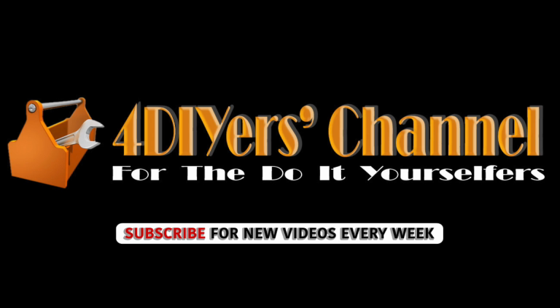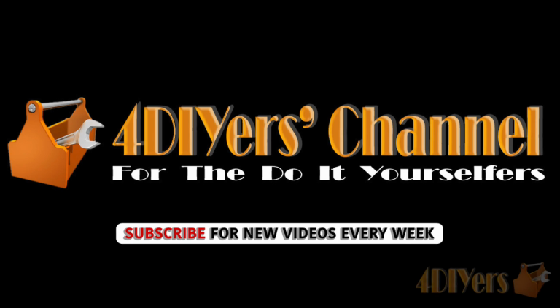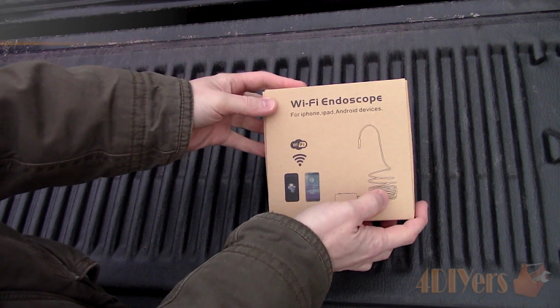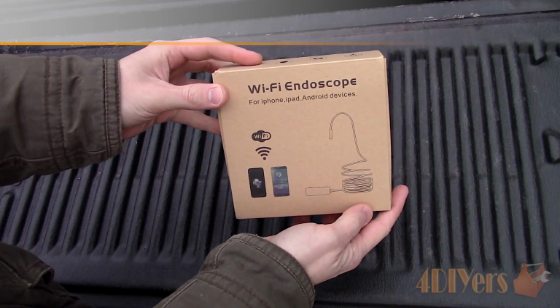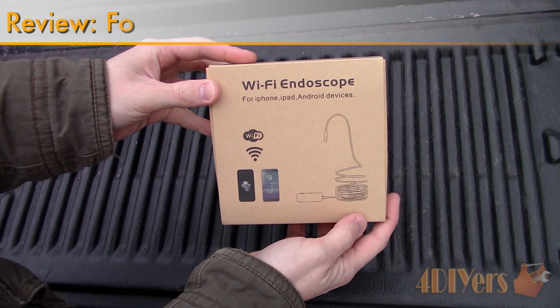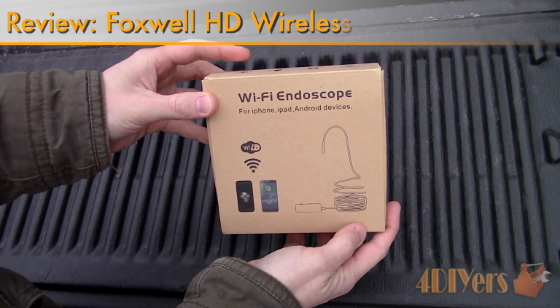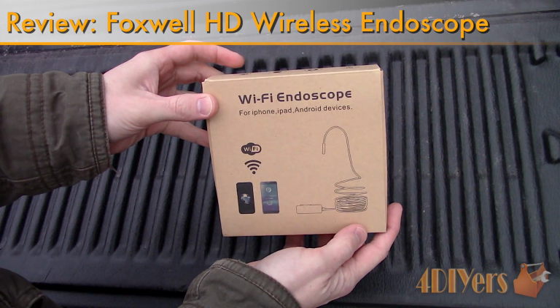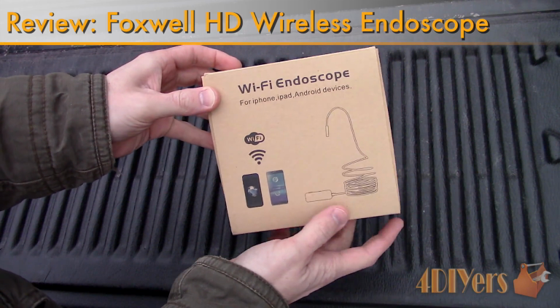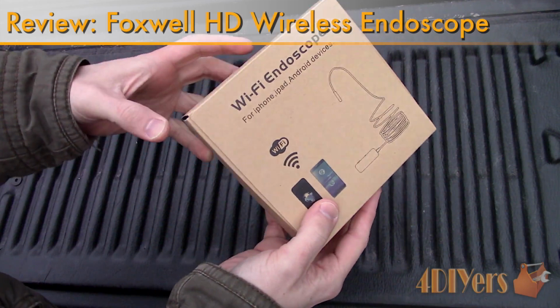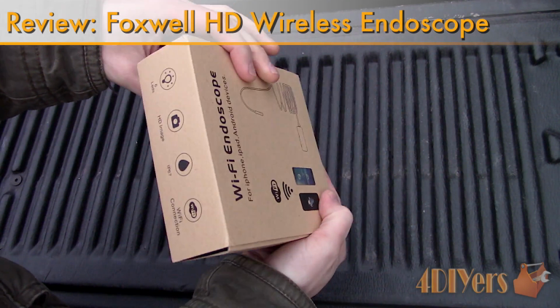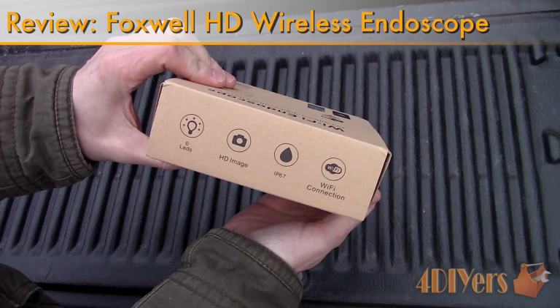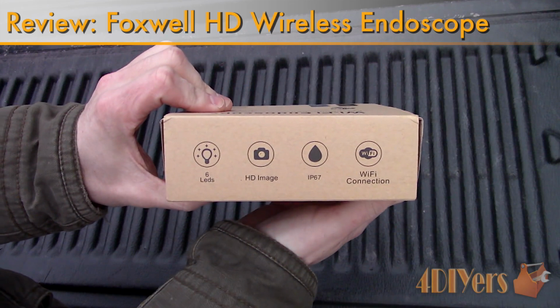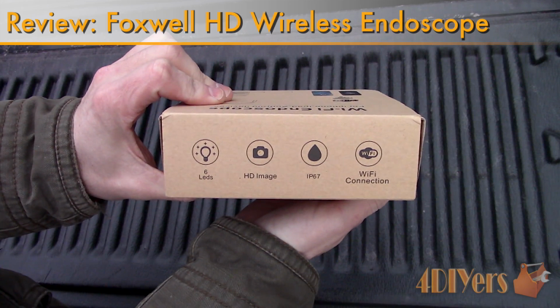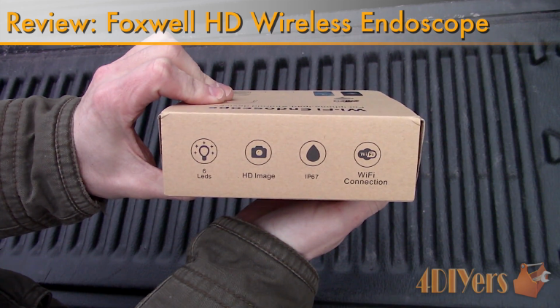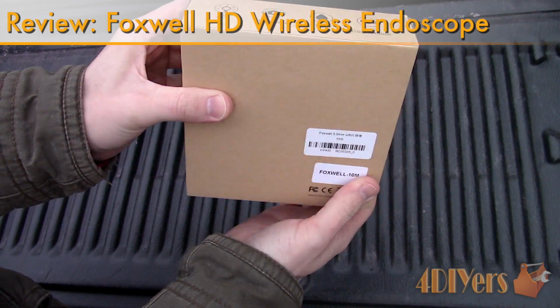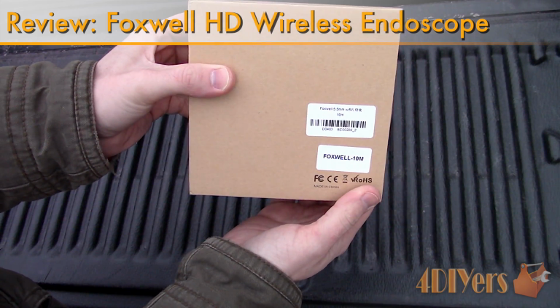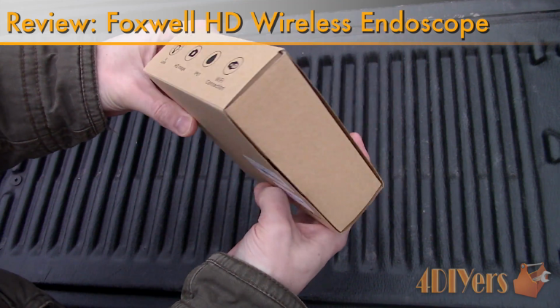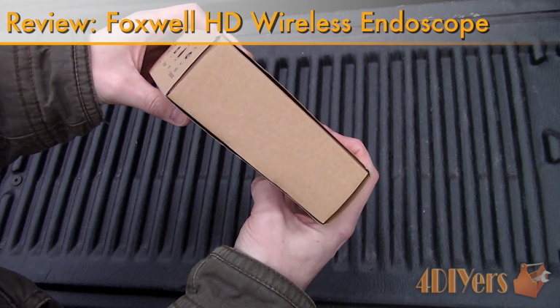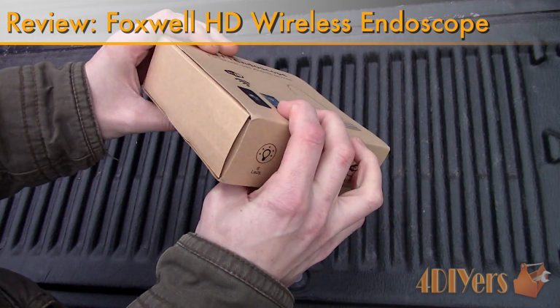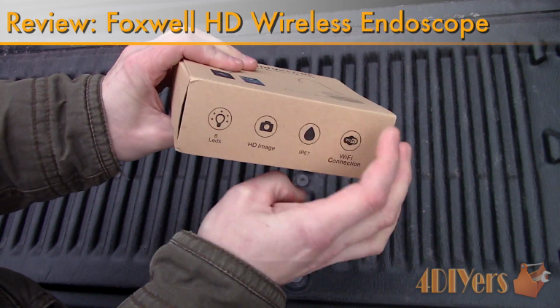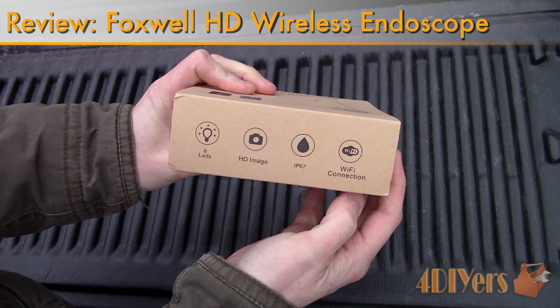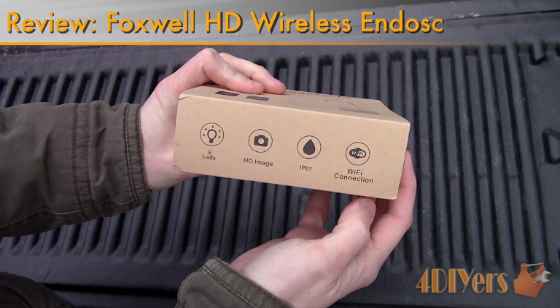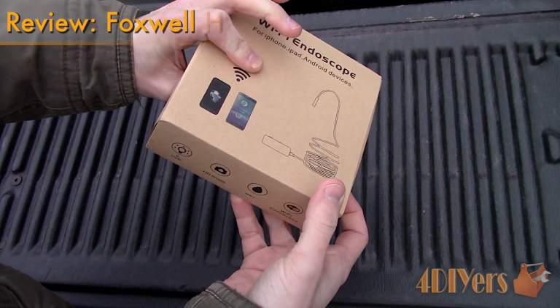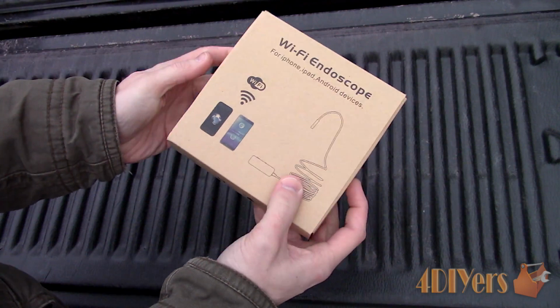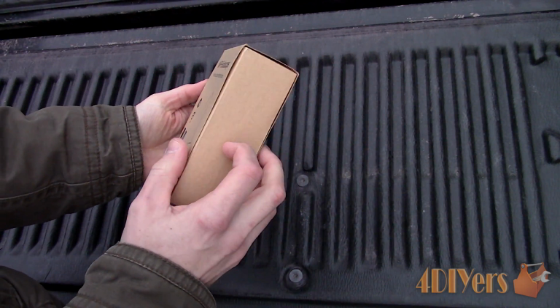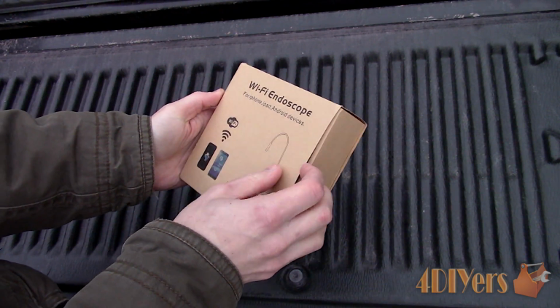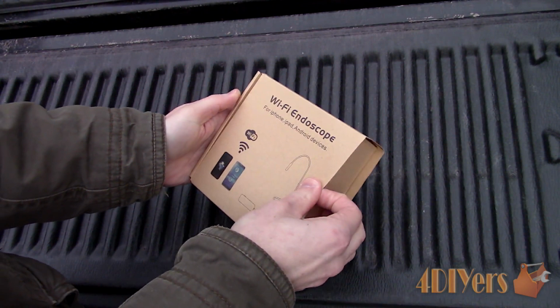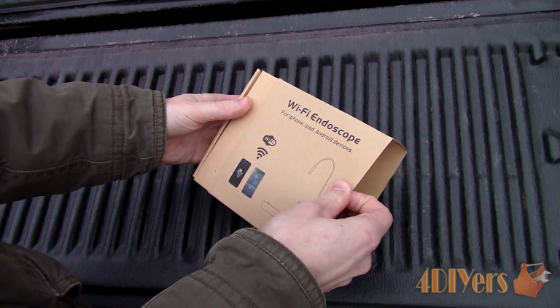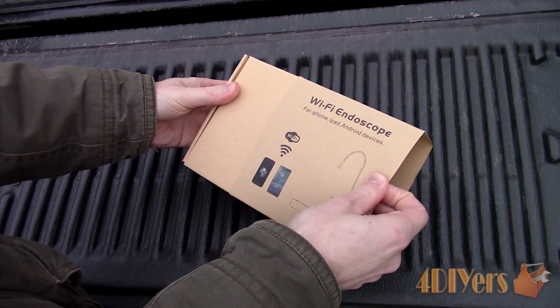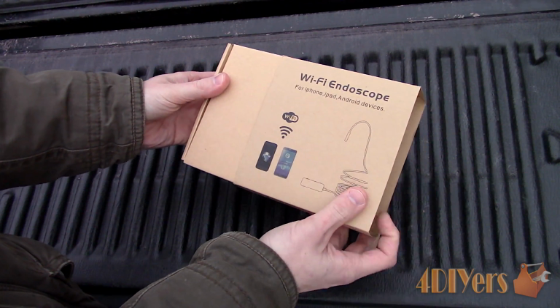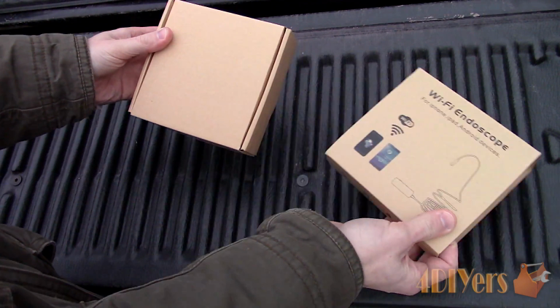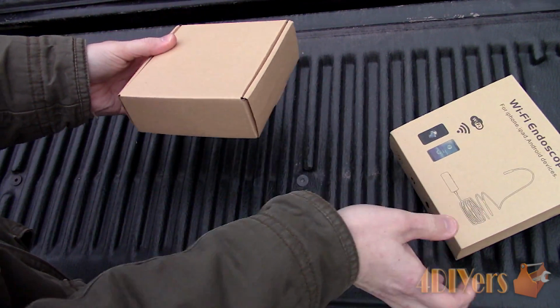Hello viewers, 4DIYers here with another video for everyone. In this particular video I will be reviewing this wireless 33 foot 1080p HD endoscope made by Foxwell. A link to this camera will be included in the description below.